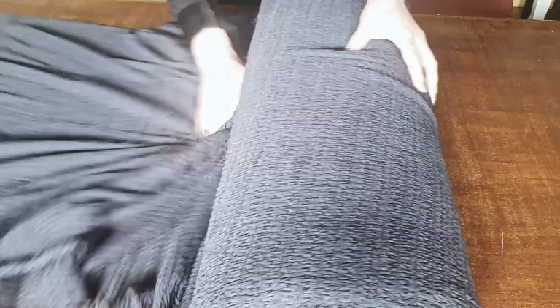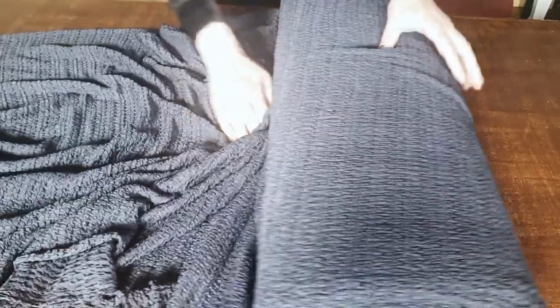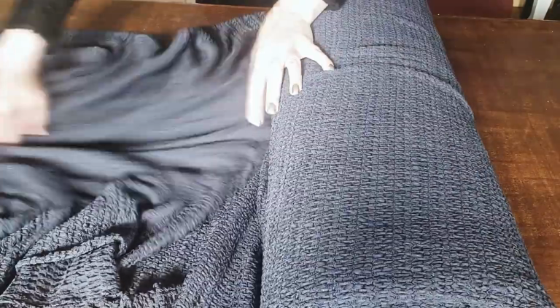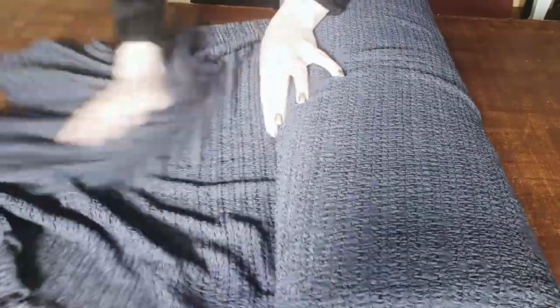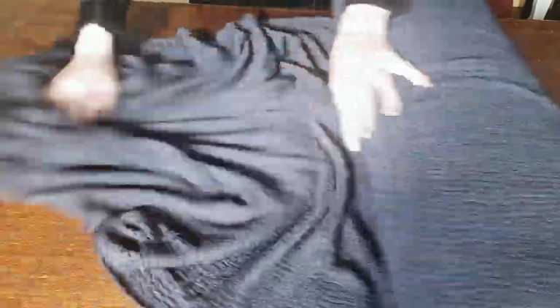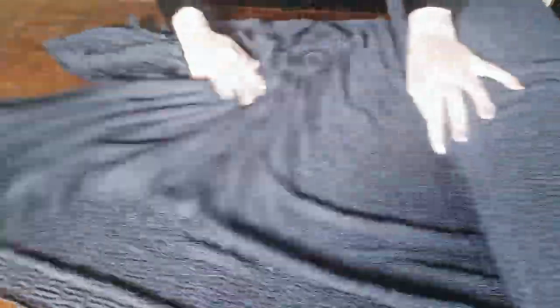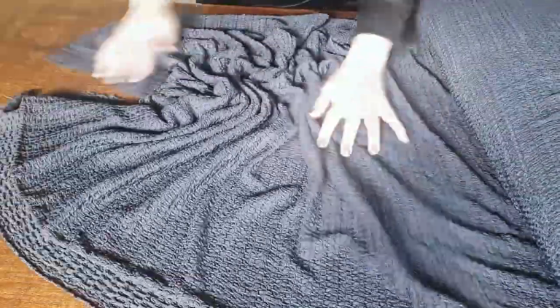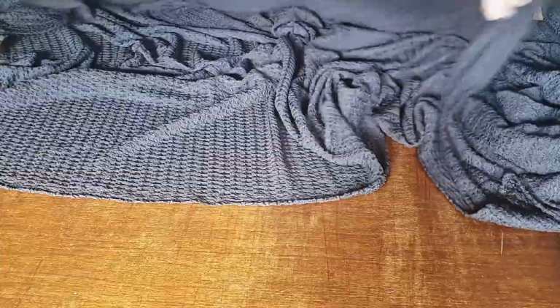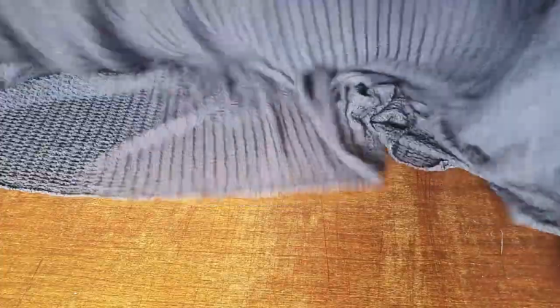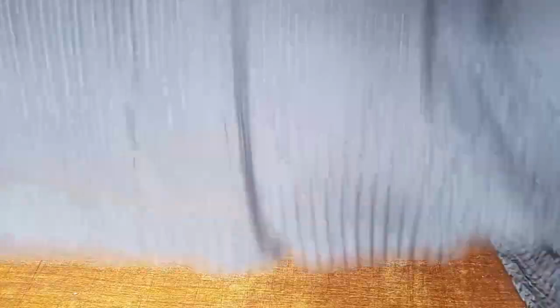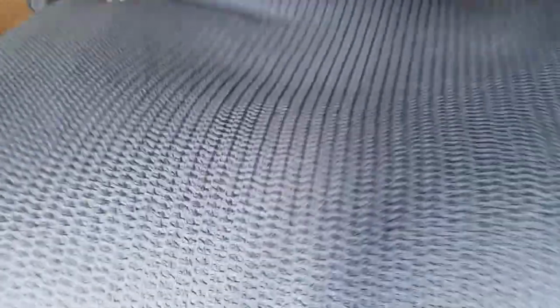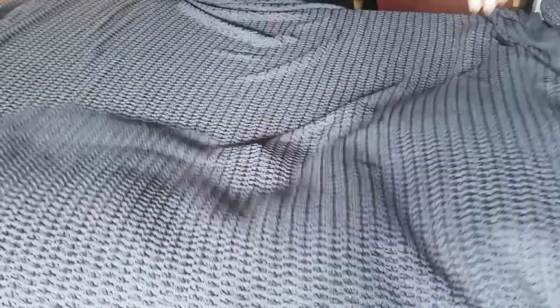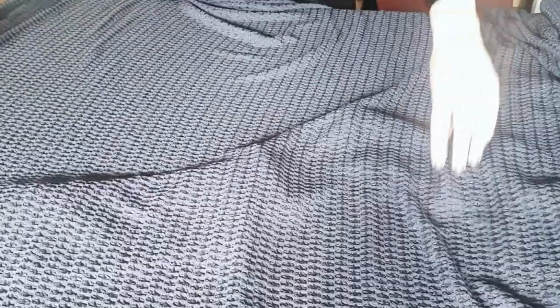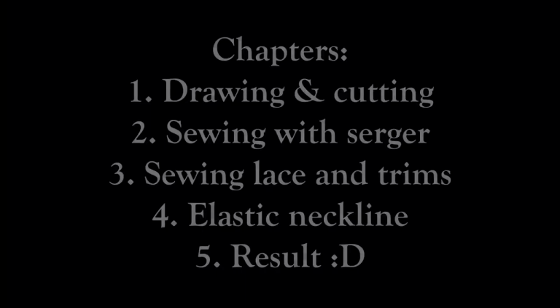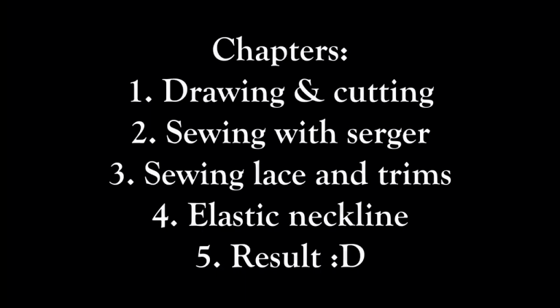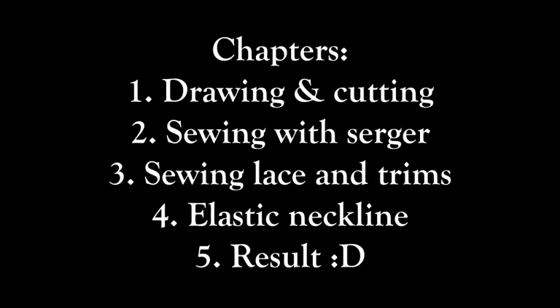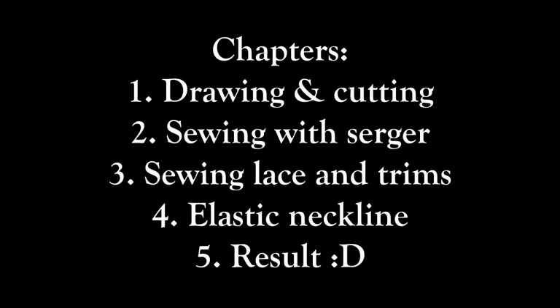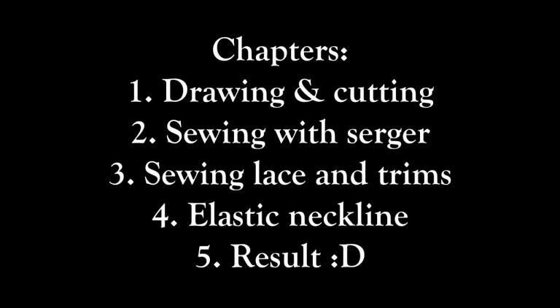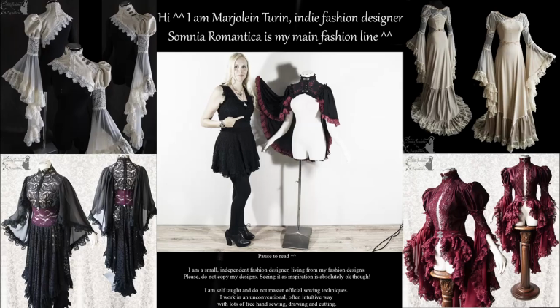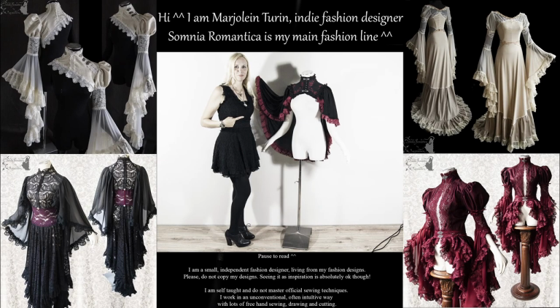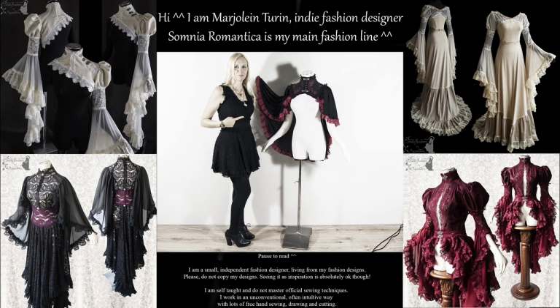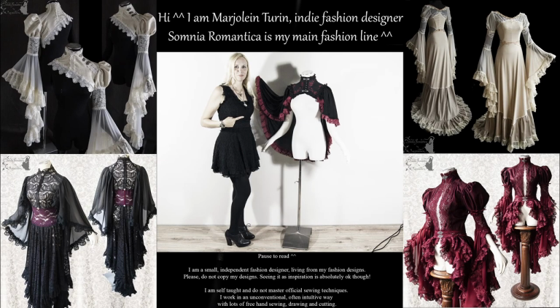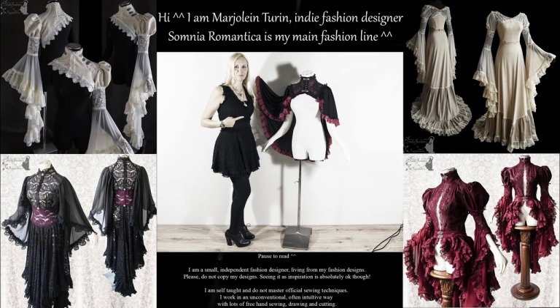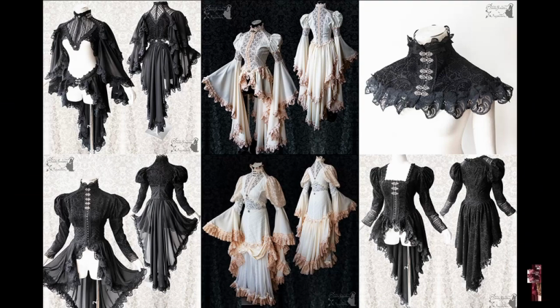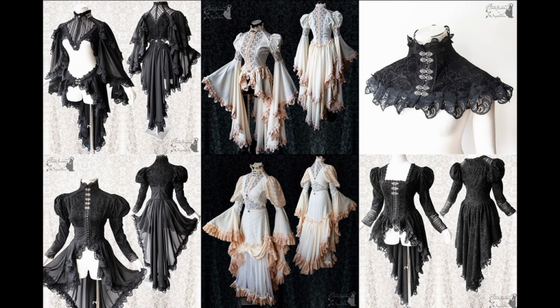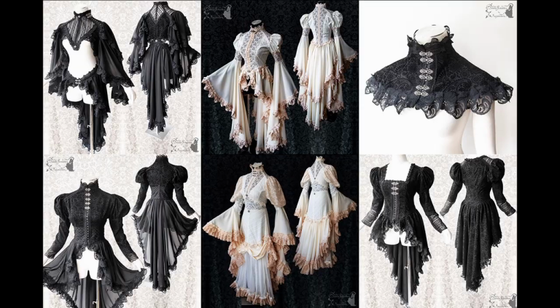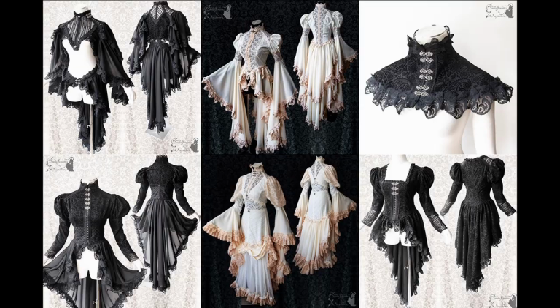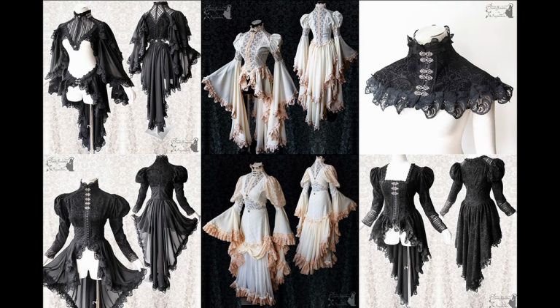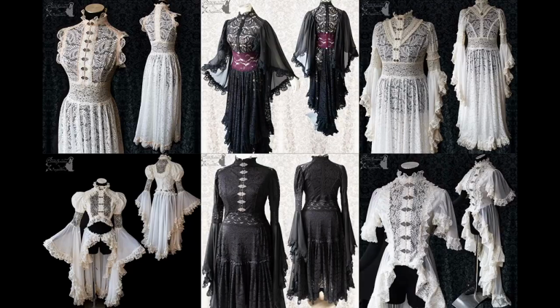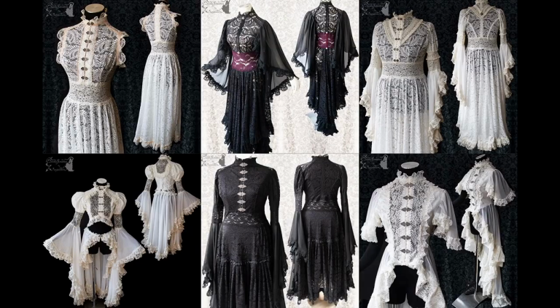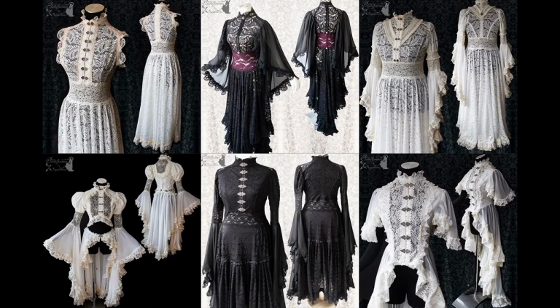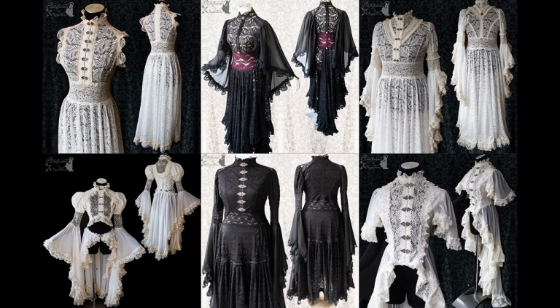This is an awesomely weird fabric — it's semi-transparent. I'm Marjolein Turin, I'm an indie fashion designer. Somnia Romantica is my main fashion line.